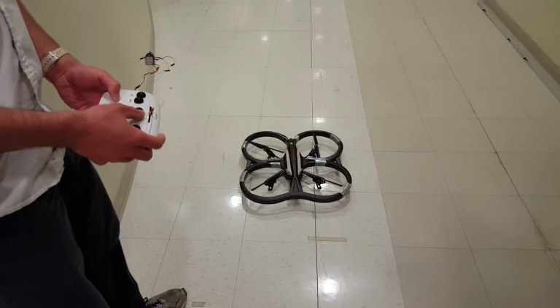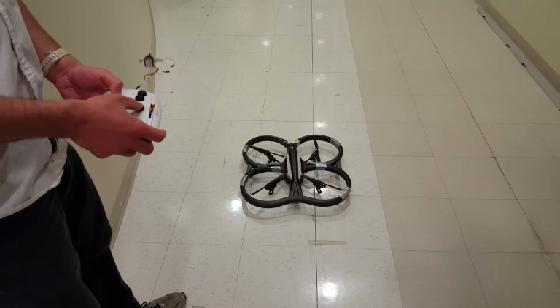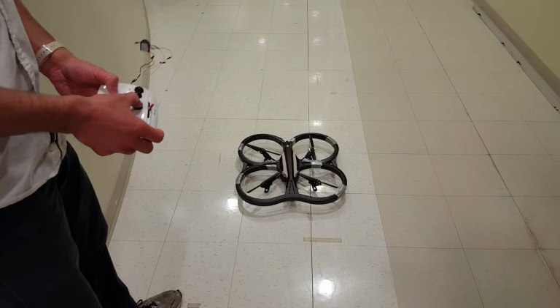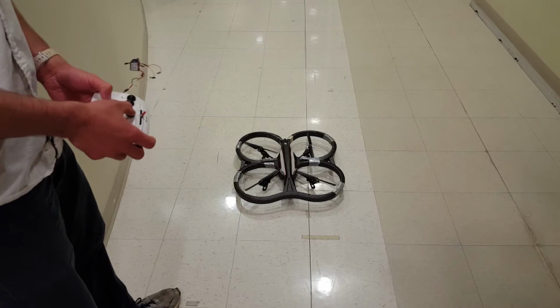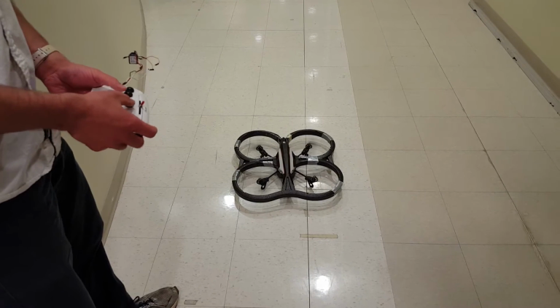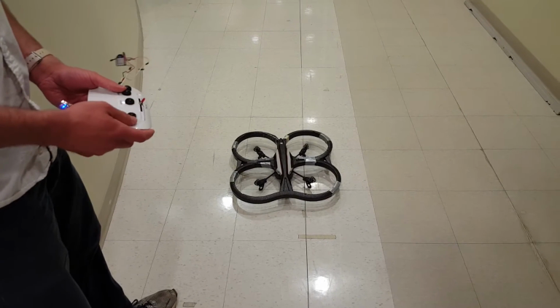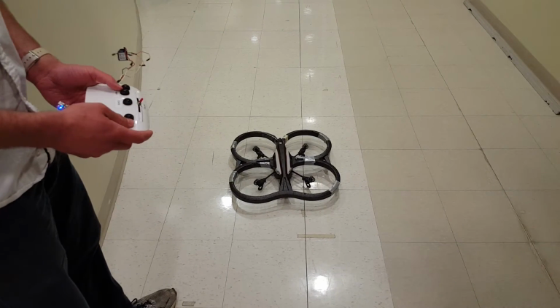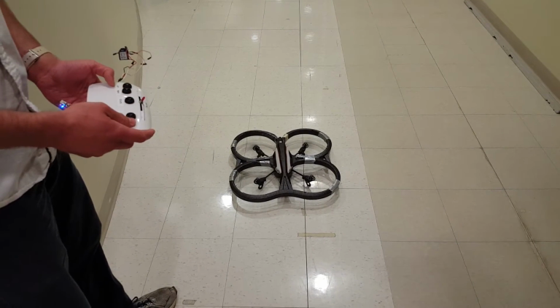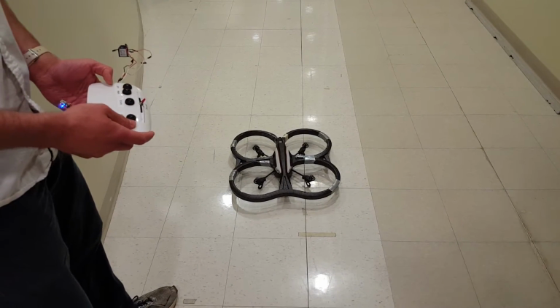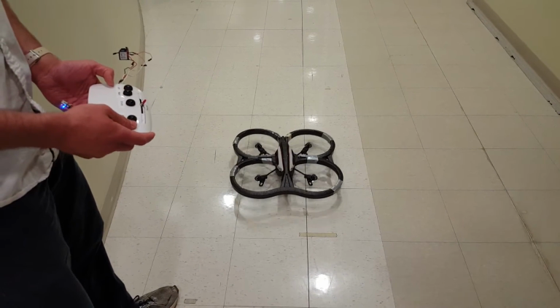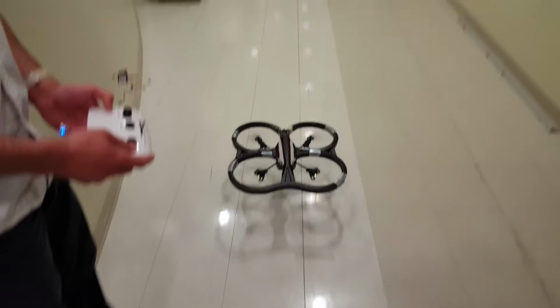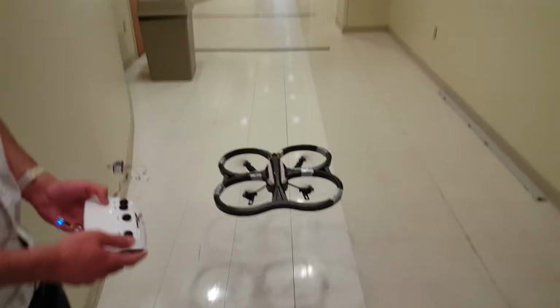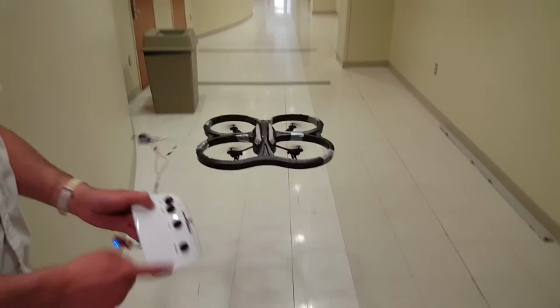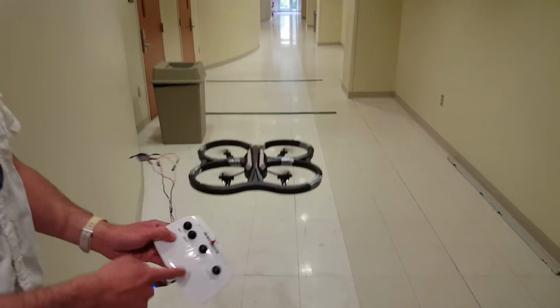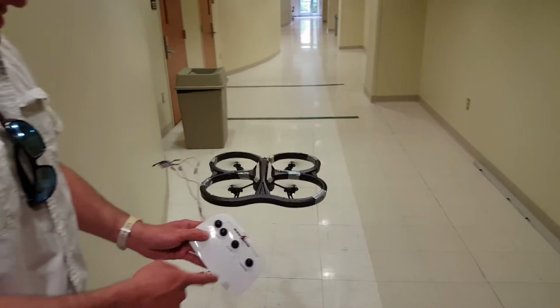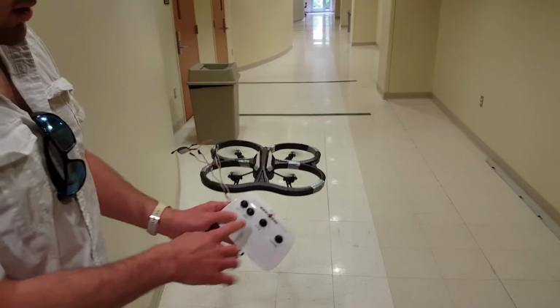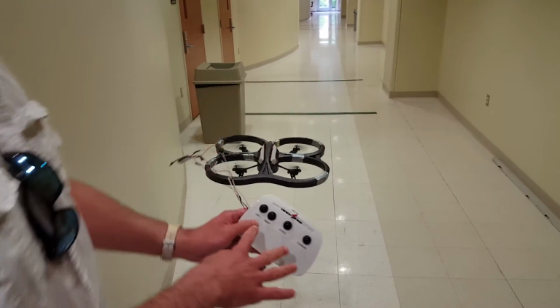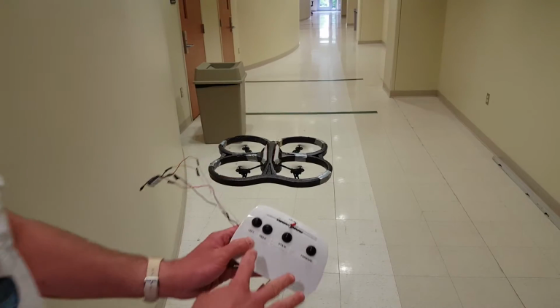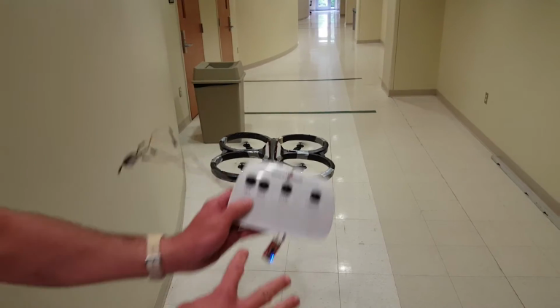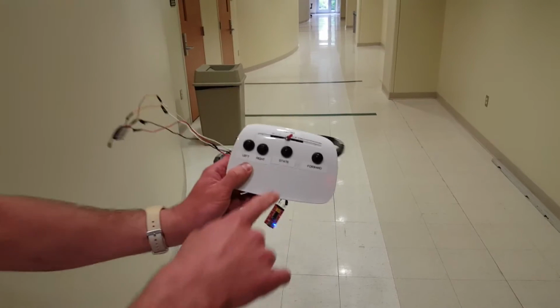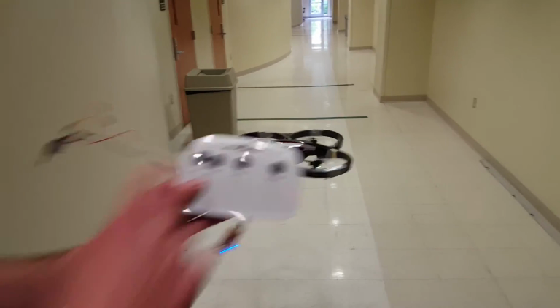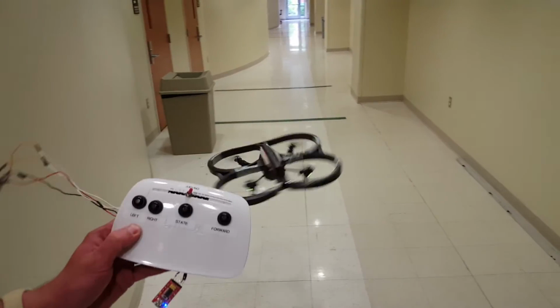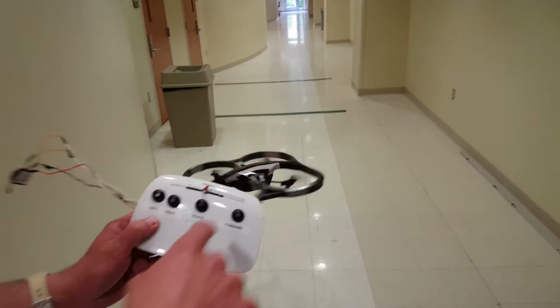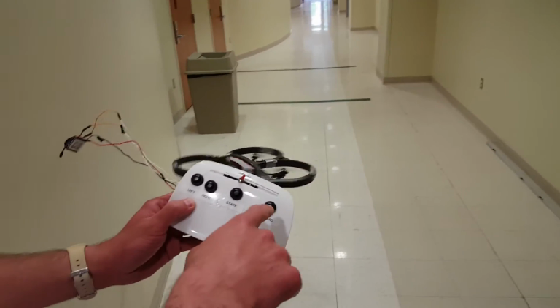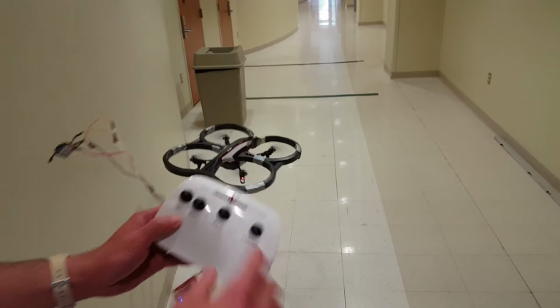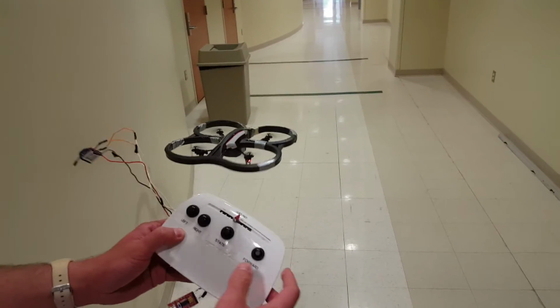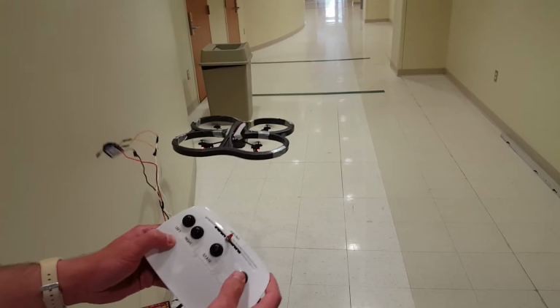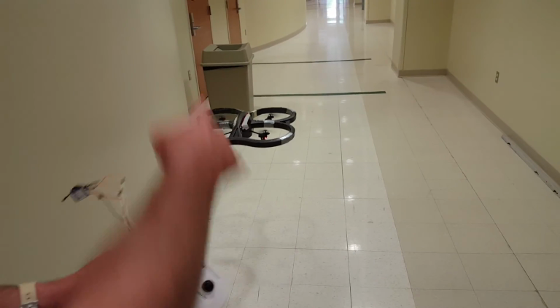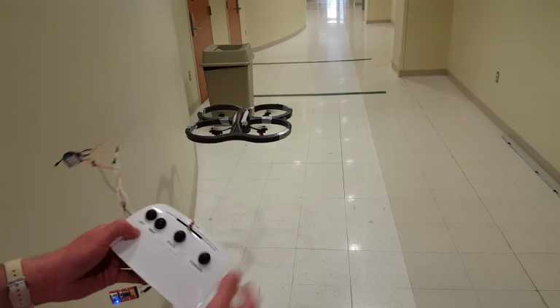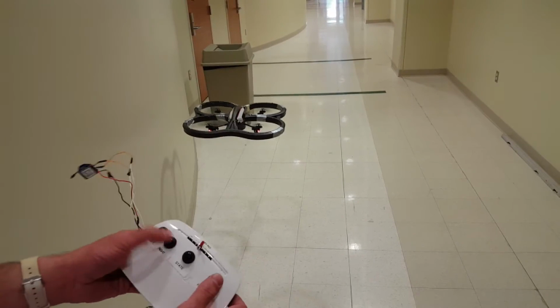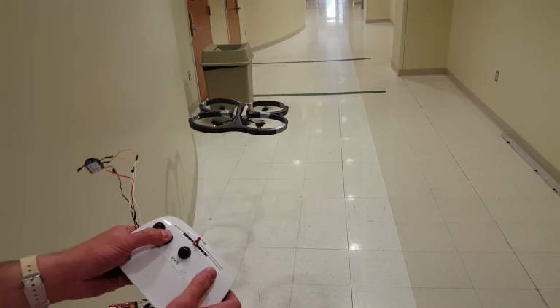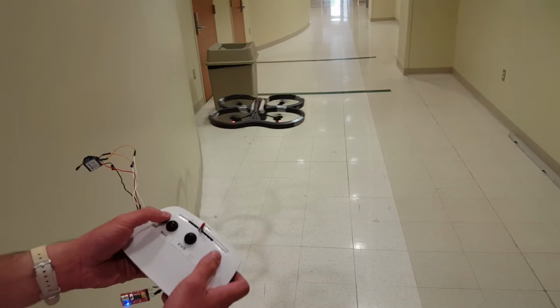Is it easy to control? Oh yeah, I'll let you do it. Now, see, we only have four buttons on here. We've got state, forward, left, and right. That just calibrates the magnetometer.